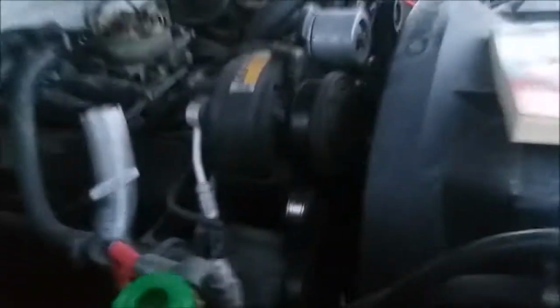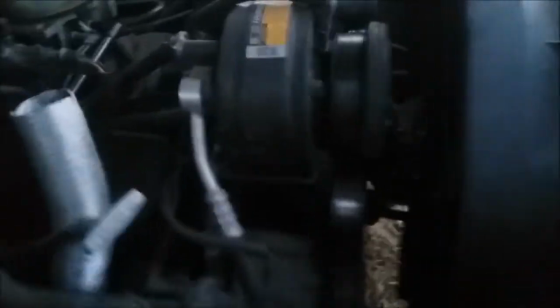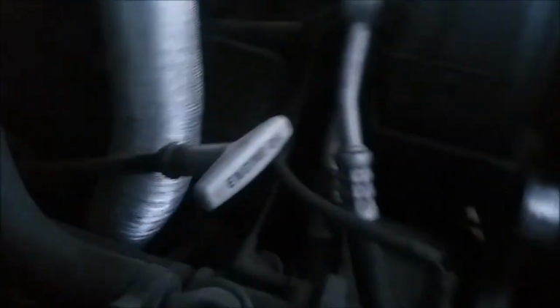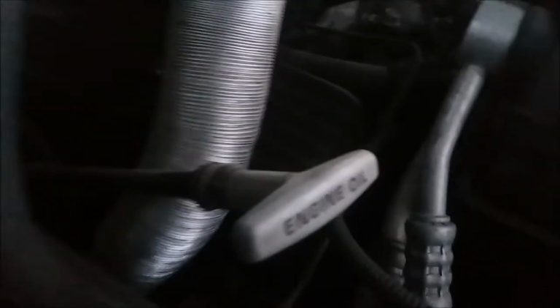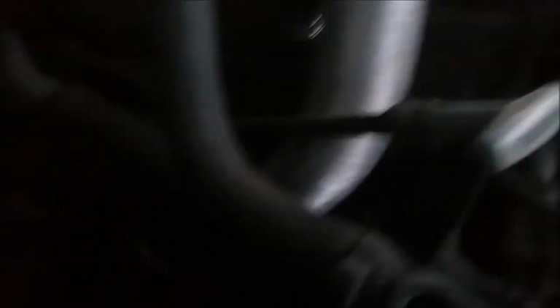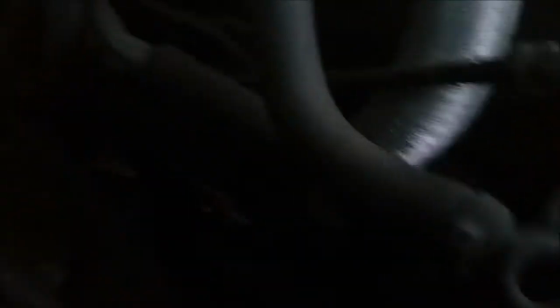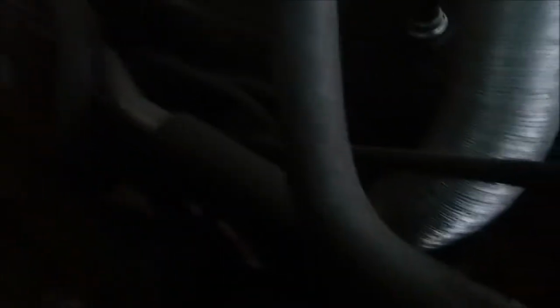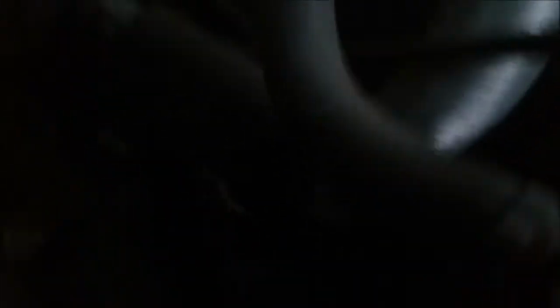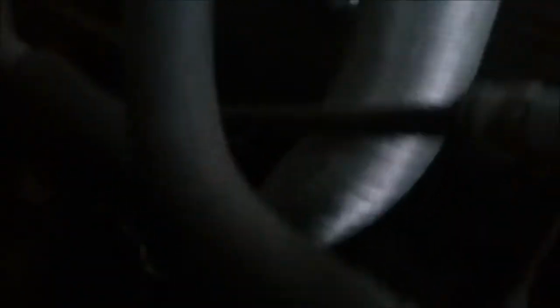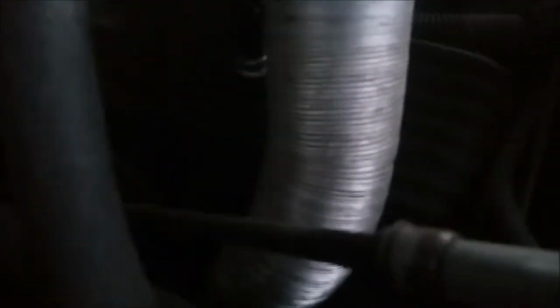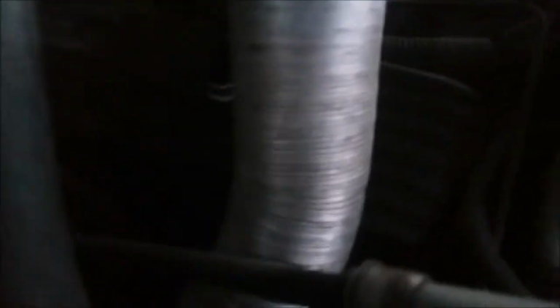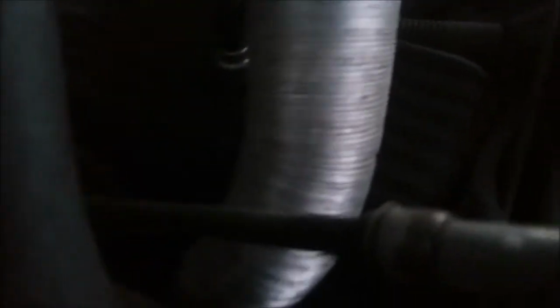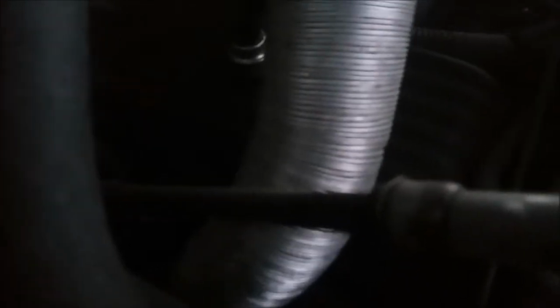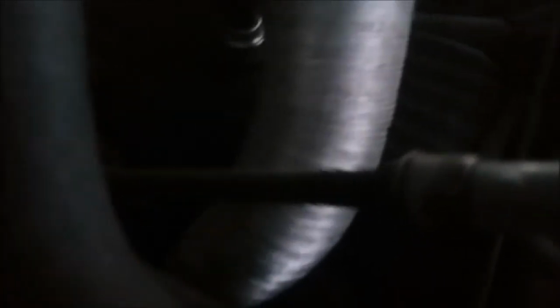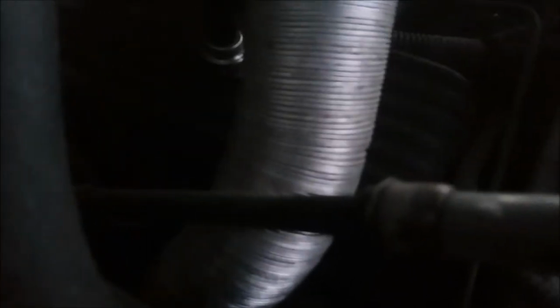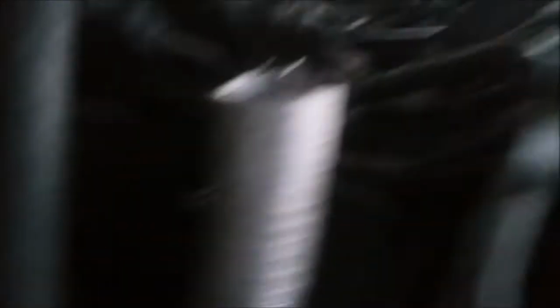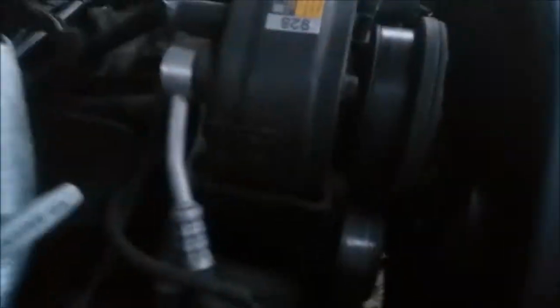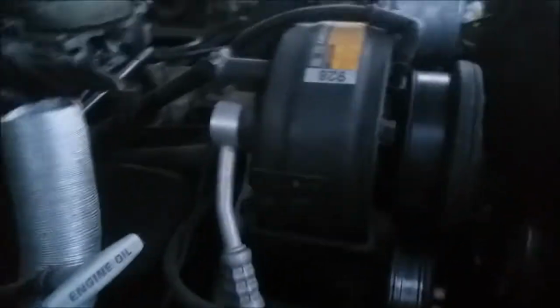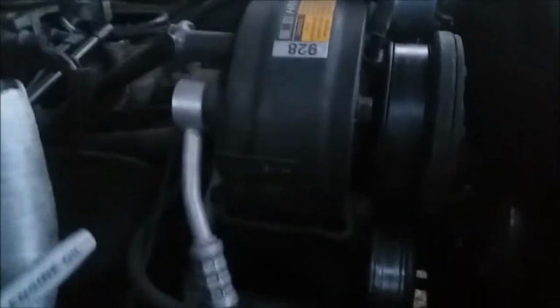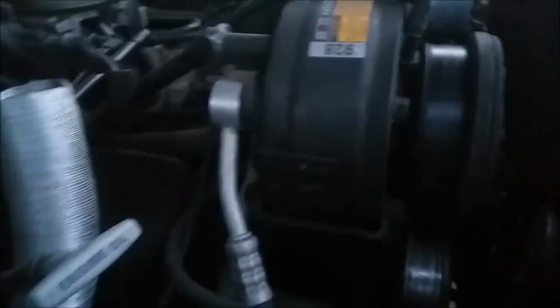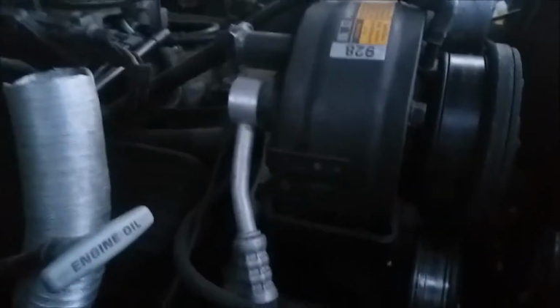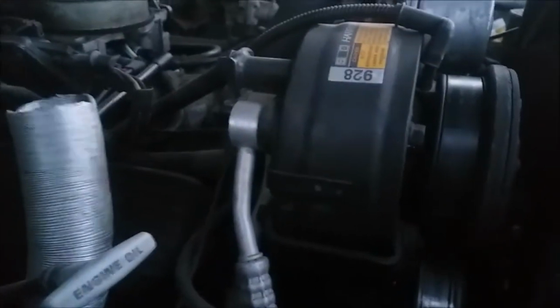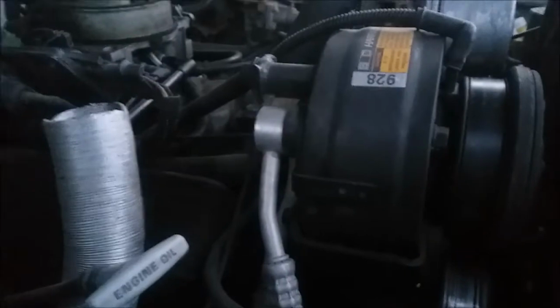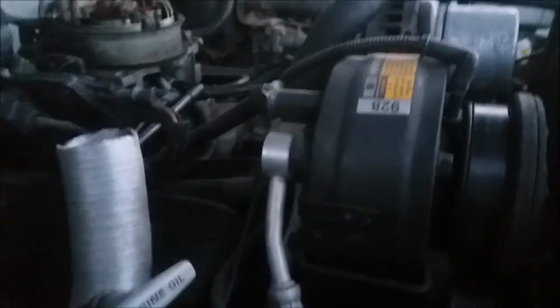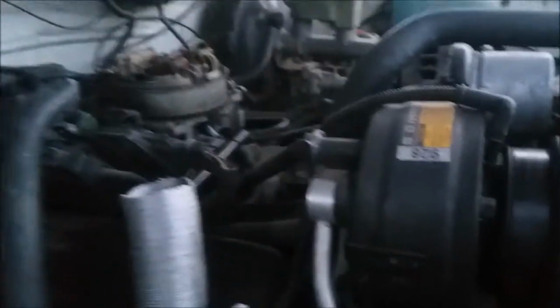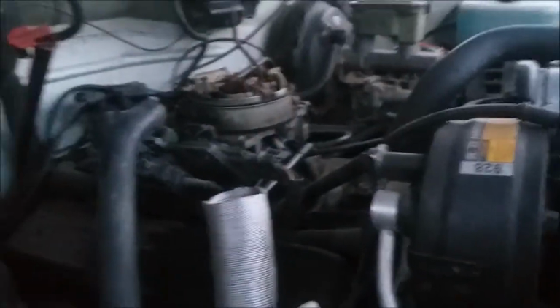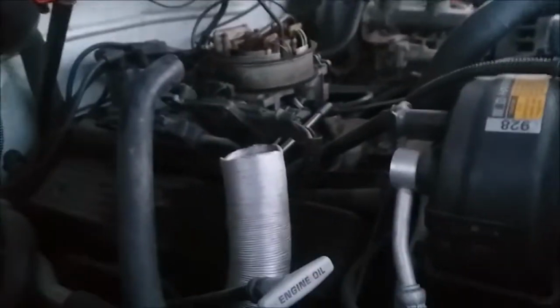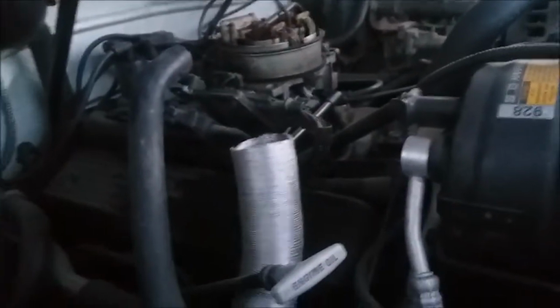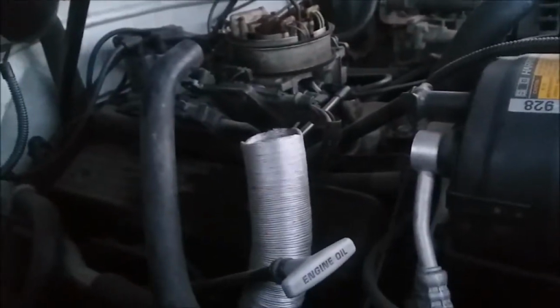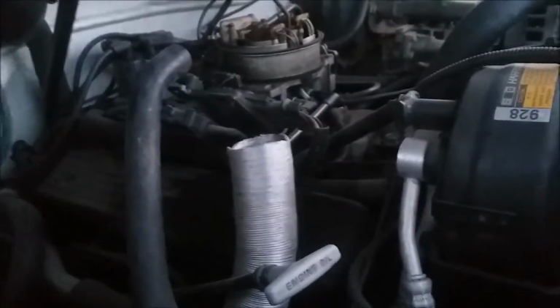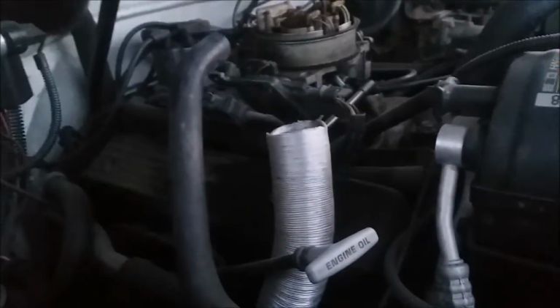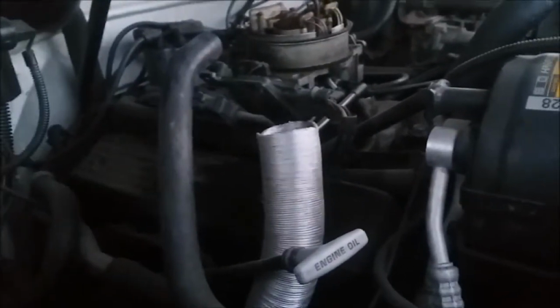Your starter — I'm not going to be able to climb underneath this truck in the clothes I'm wearing, but your starter should be on the passenger side of the engine block, either driver's or passenger's side. It's not hard to miss.